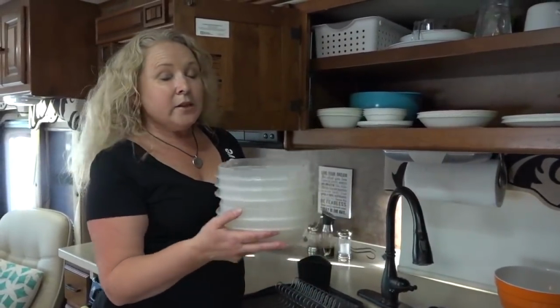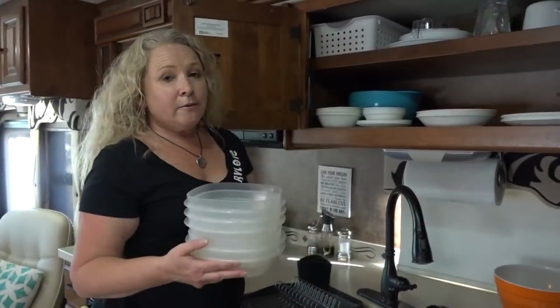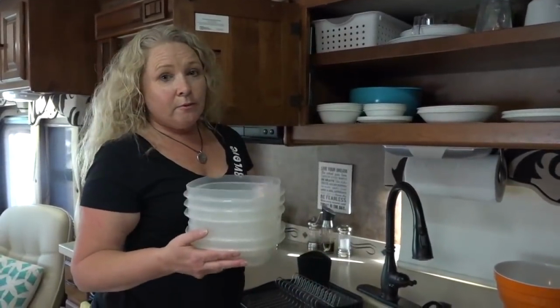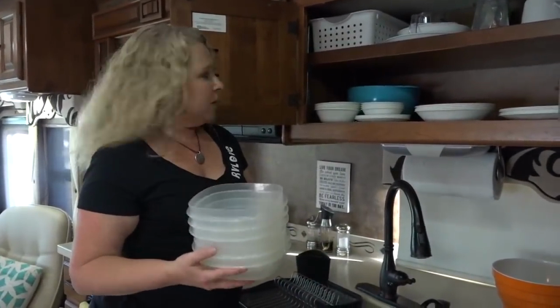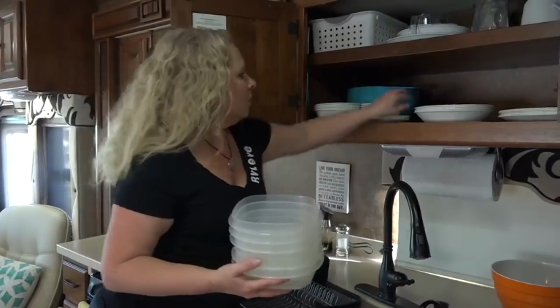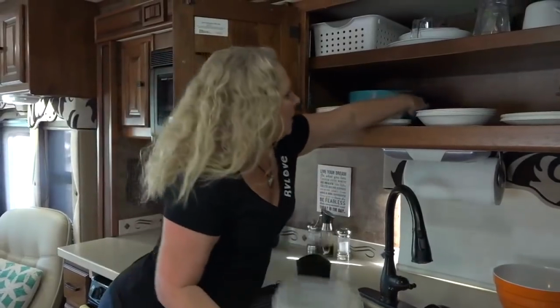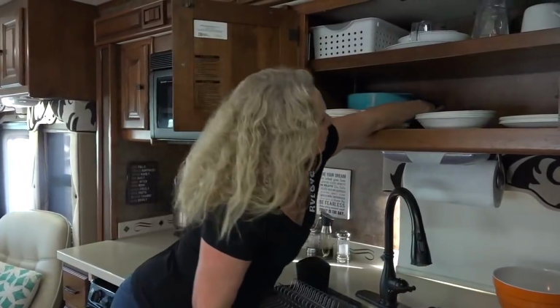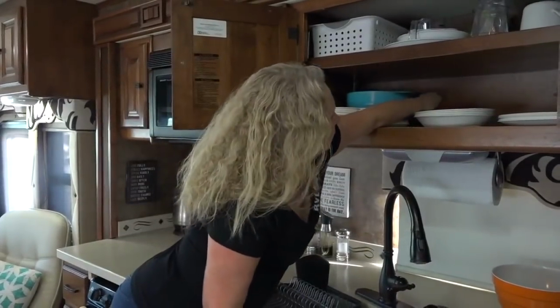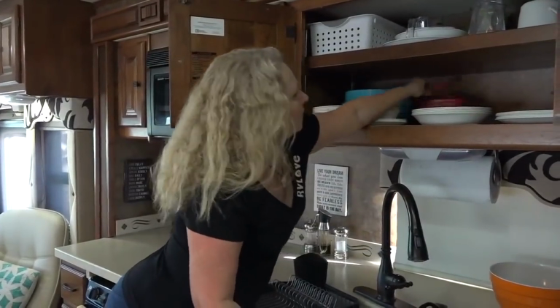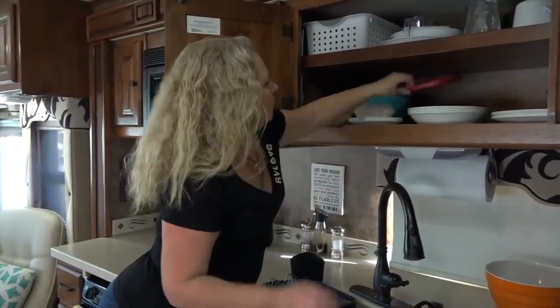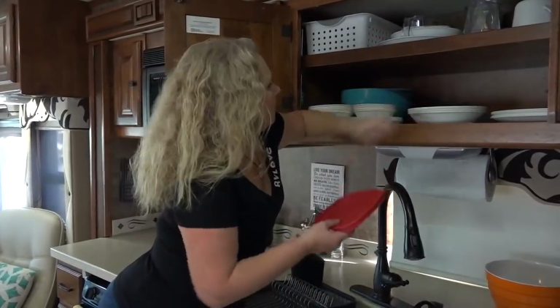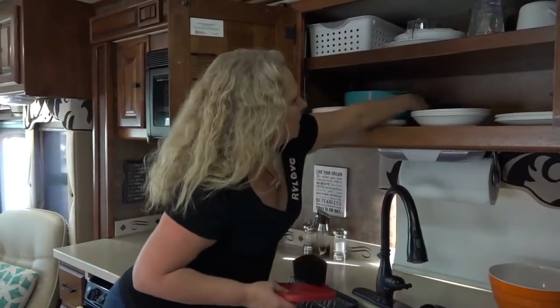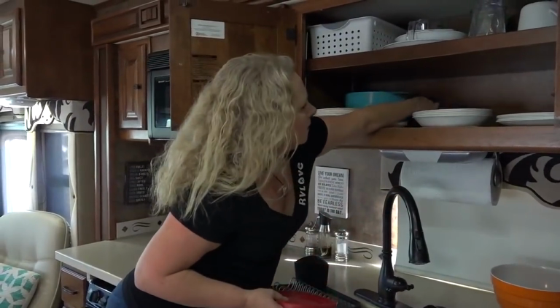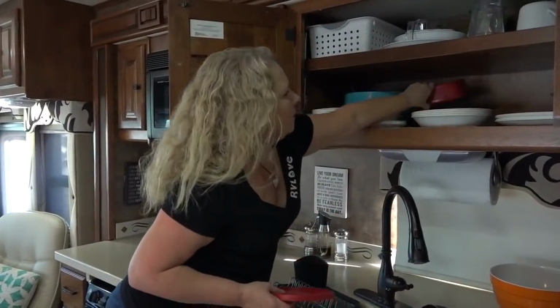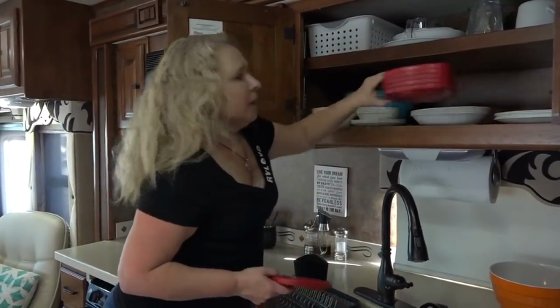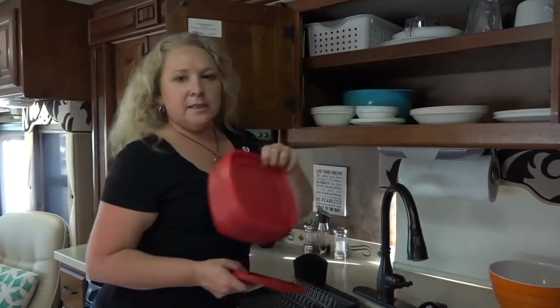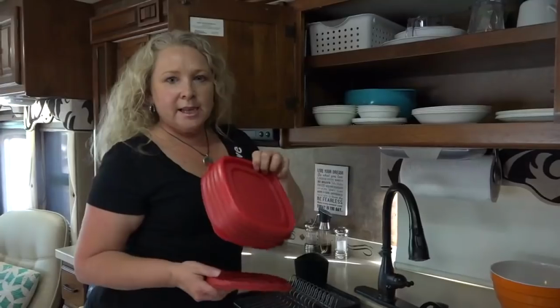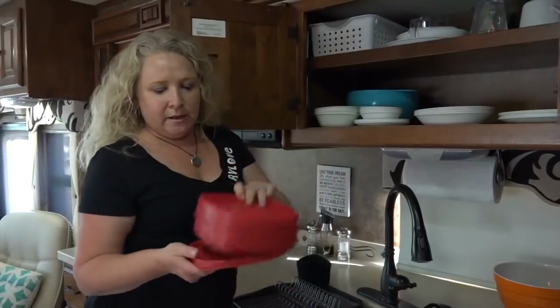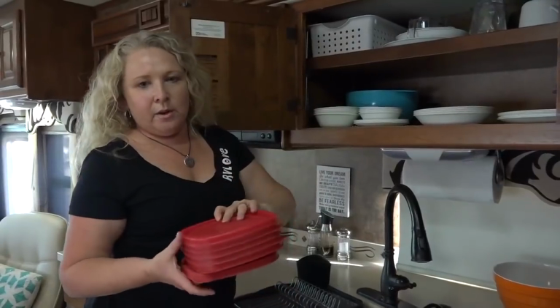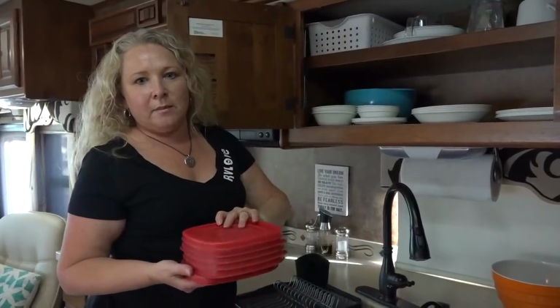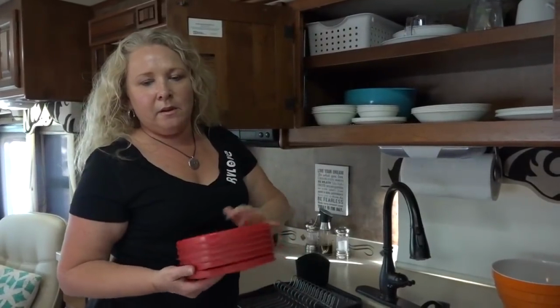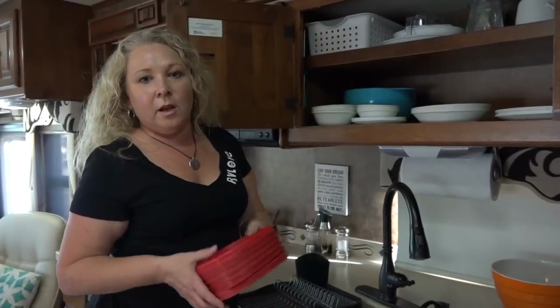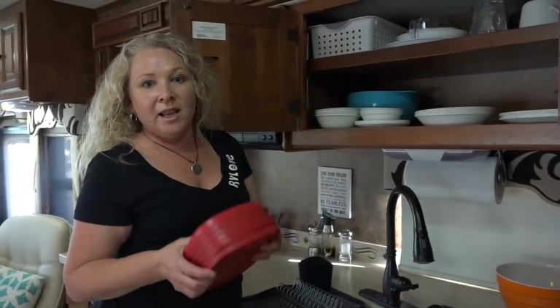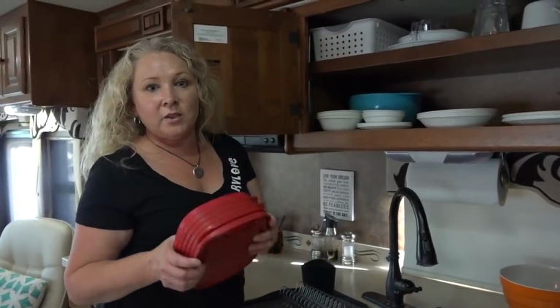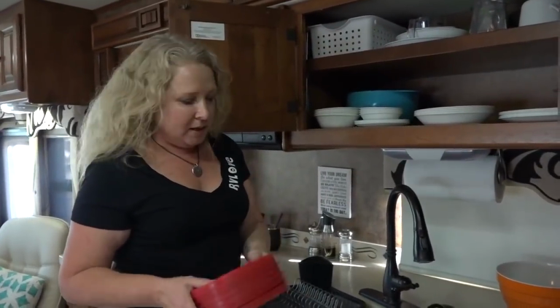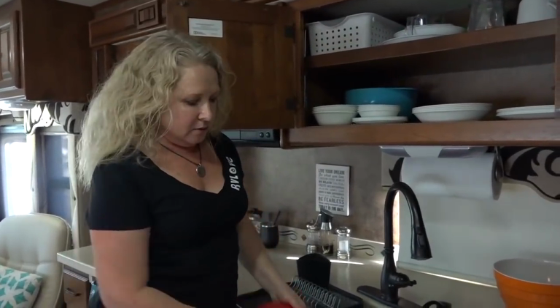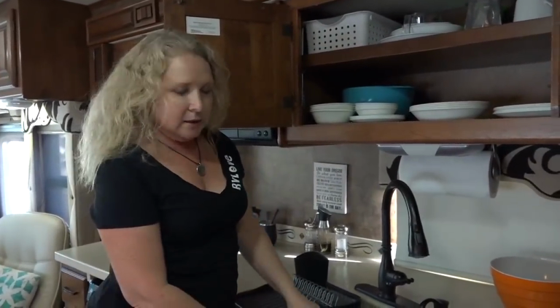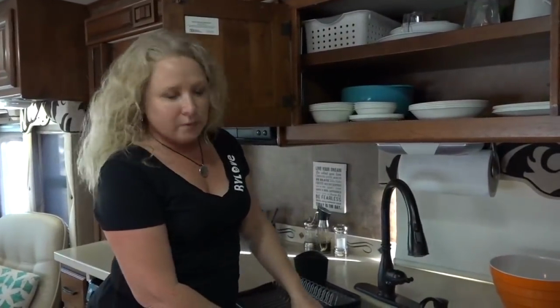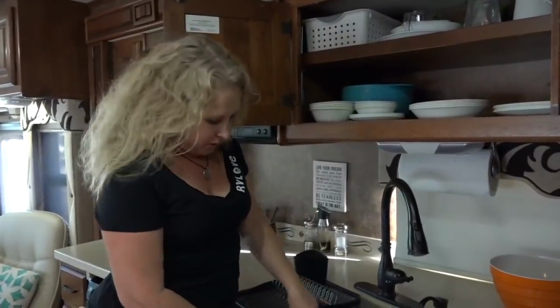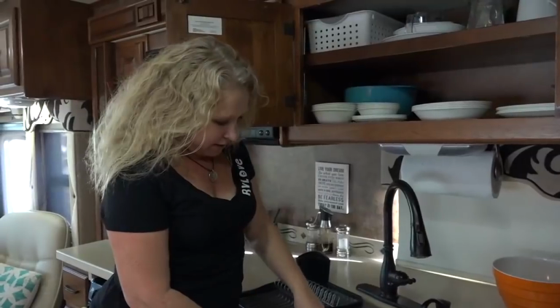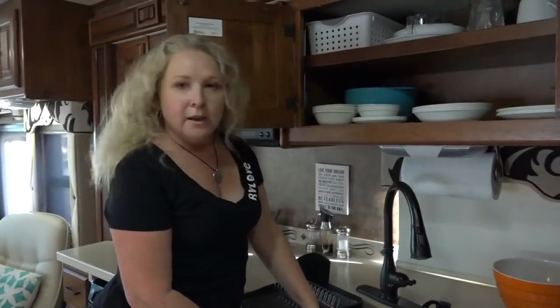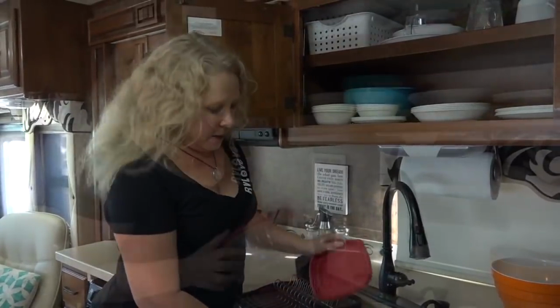These are great for use in the fridge. The lids stack together, which keeps your cupboard from getting into a mess and losing lids — which we know is easy to happen.